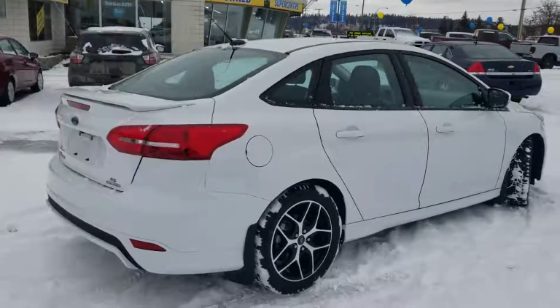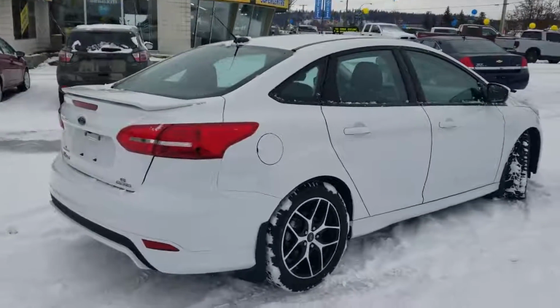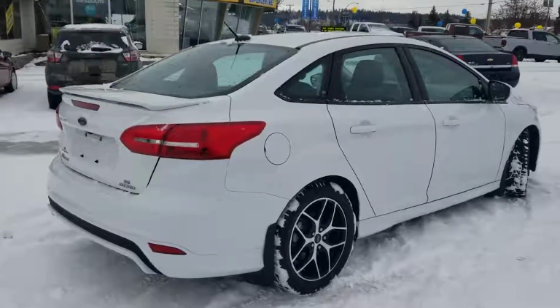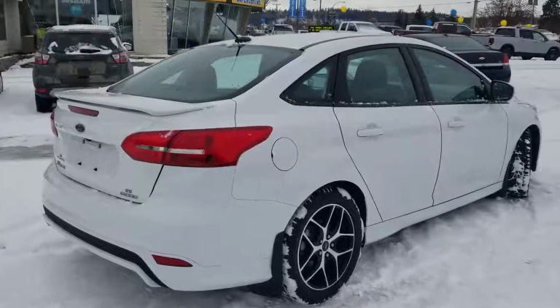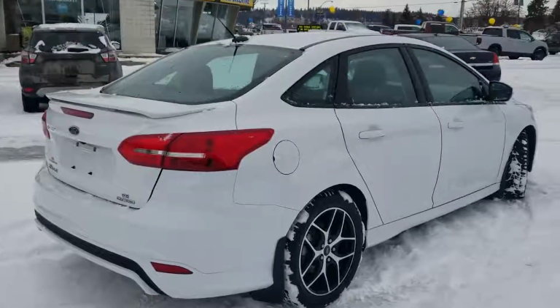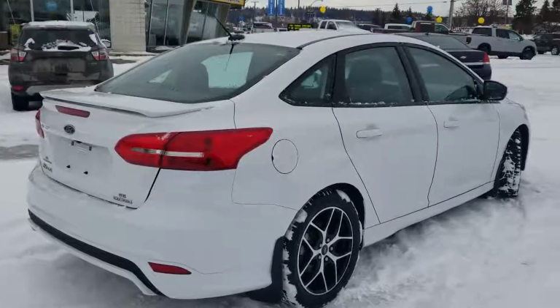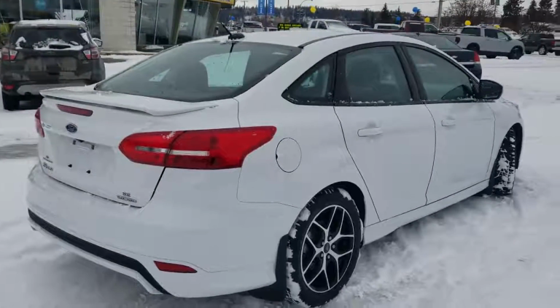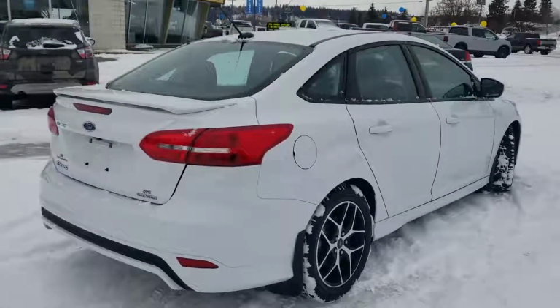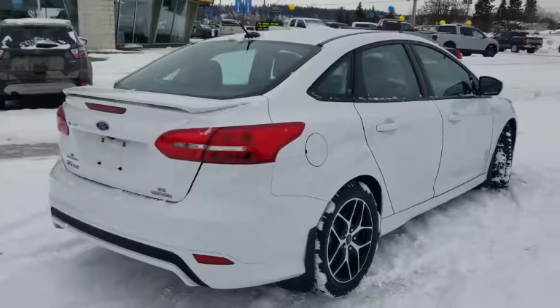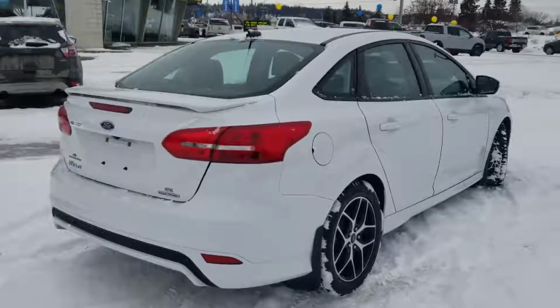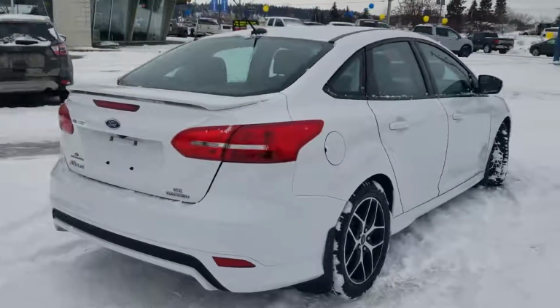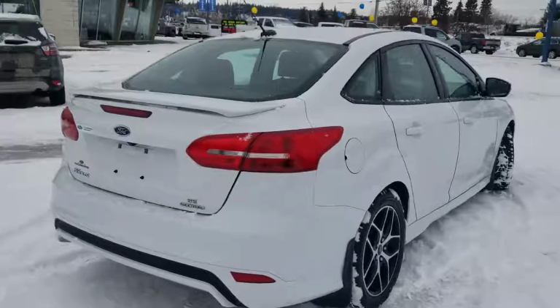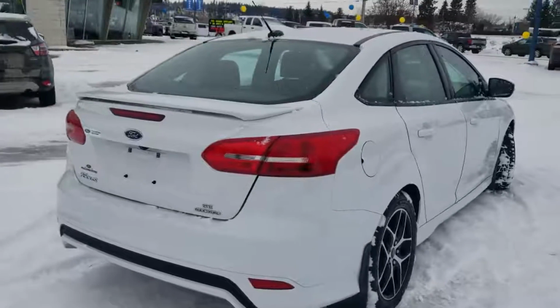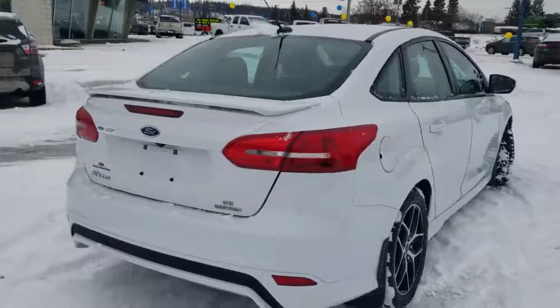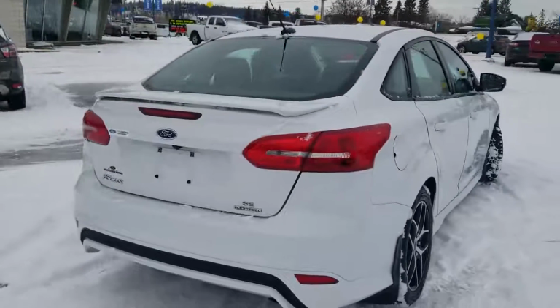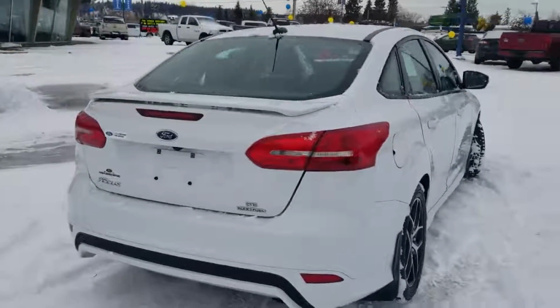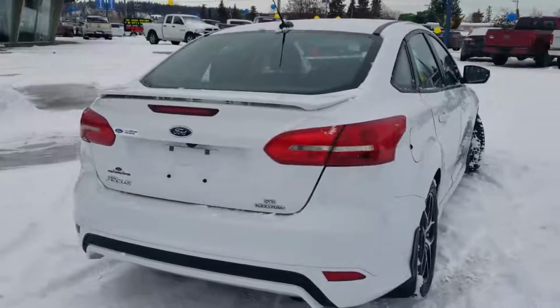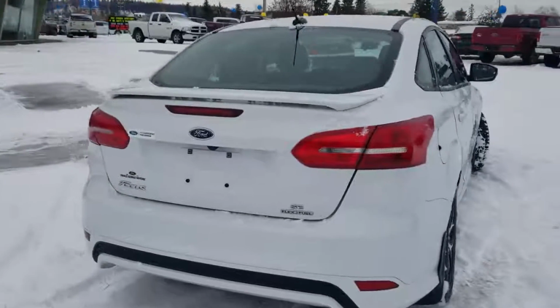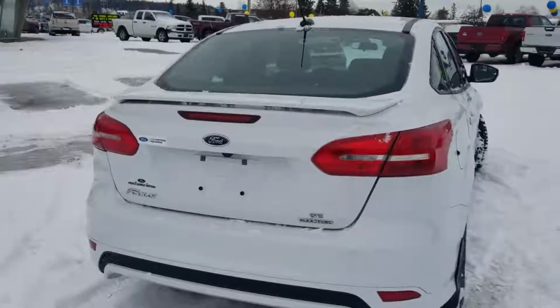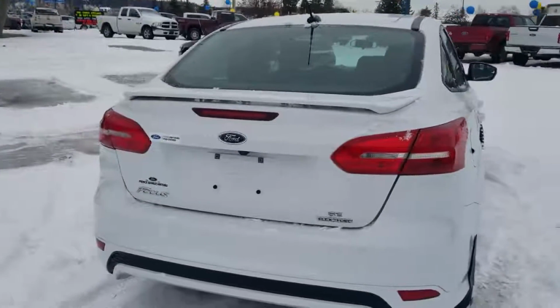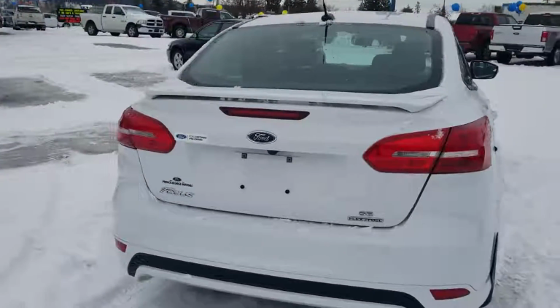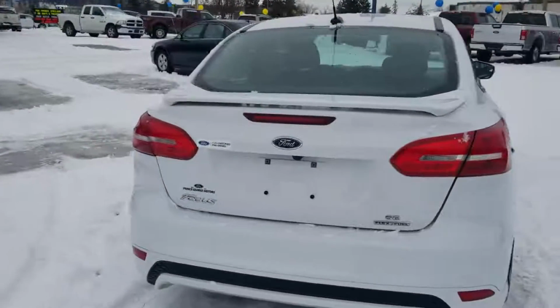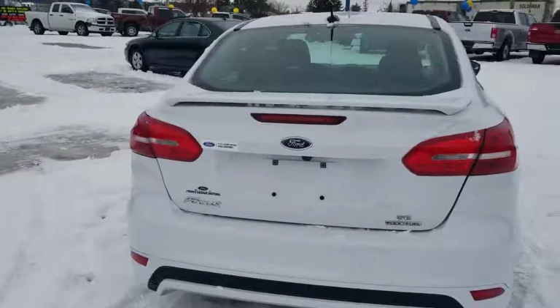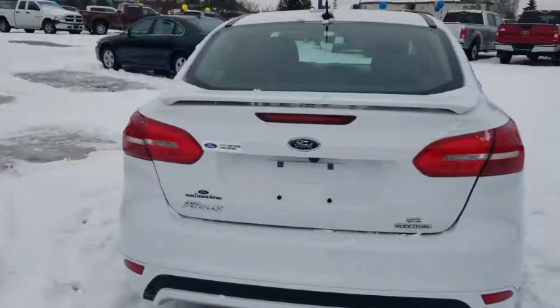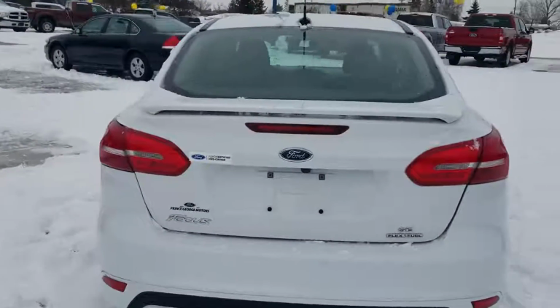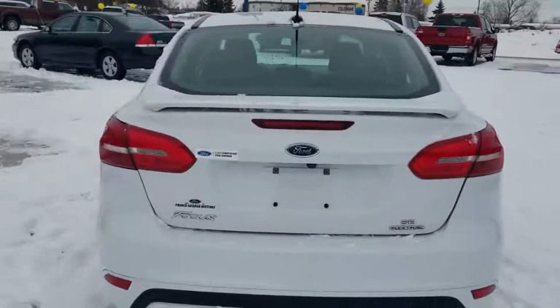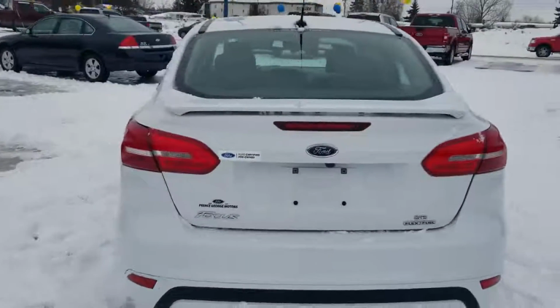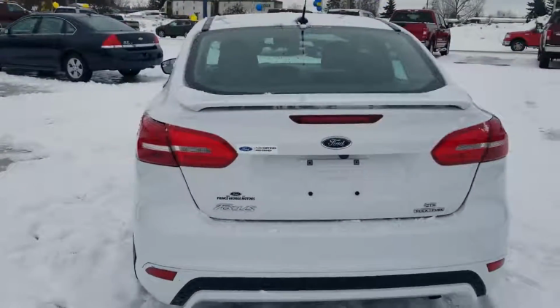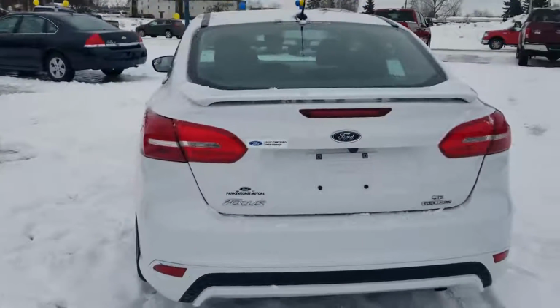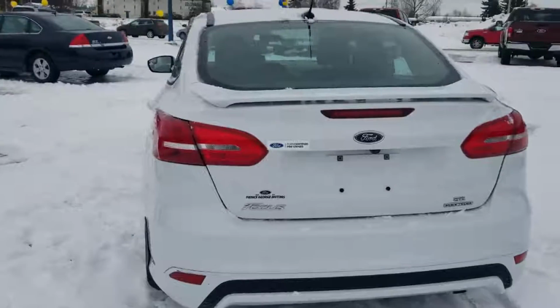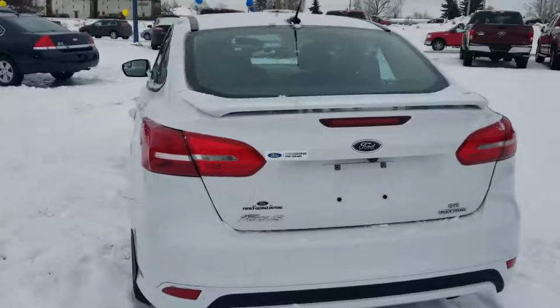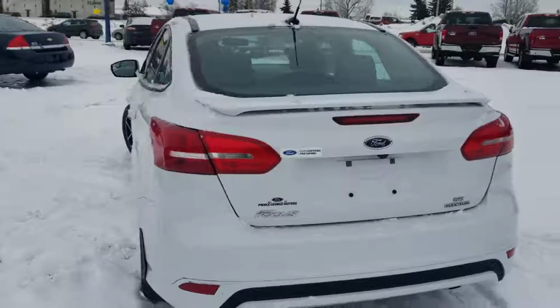It's super fun and sporty looking. You've got this nice little subtle spoiler on the back here, and it's a really great looking color with the white and the black accents.